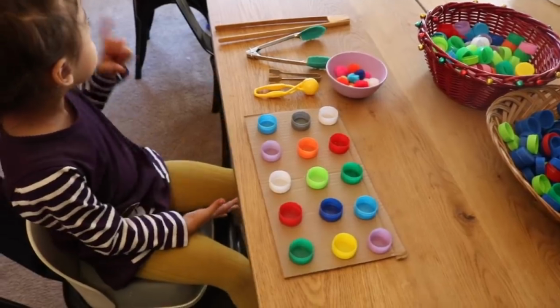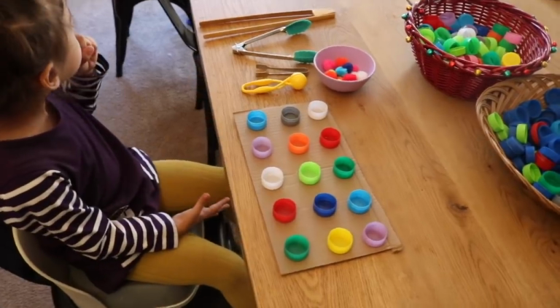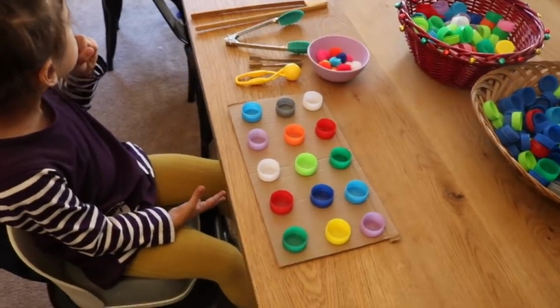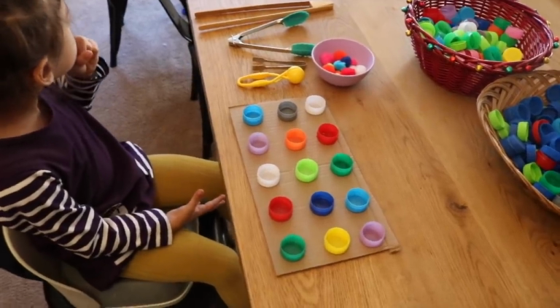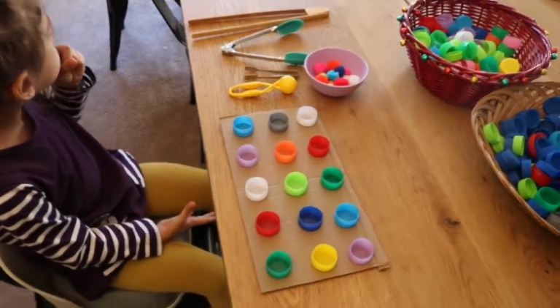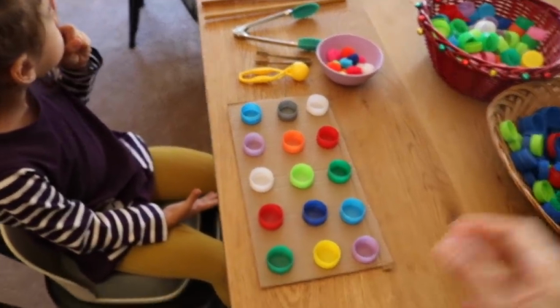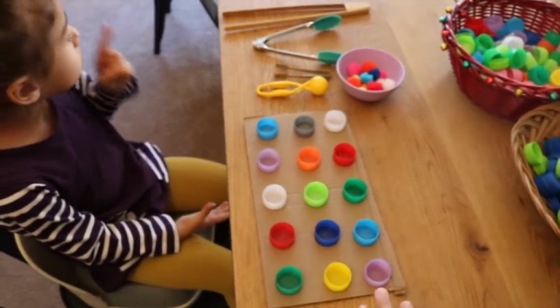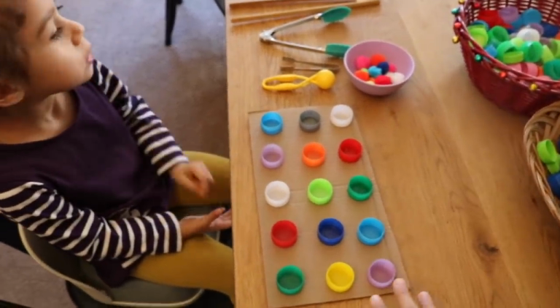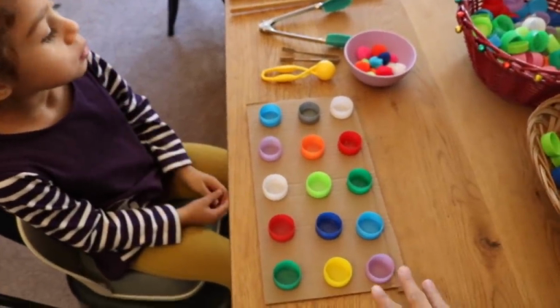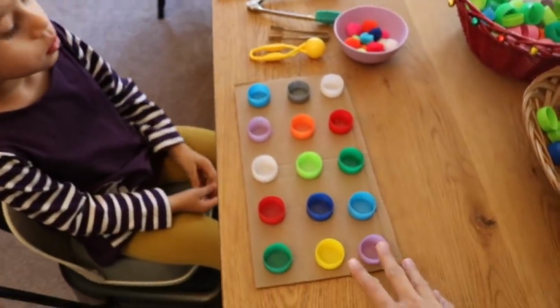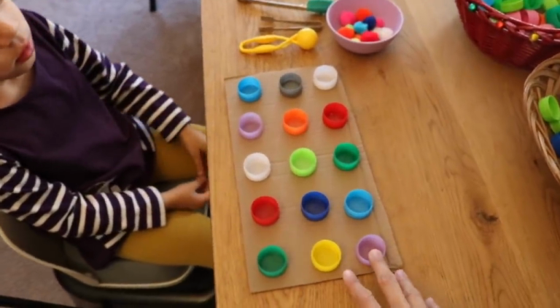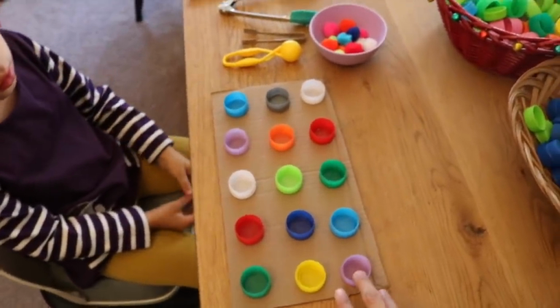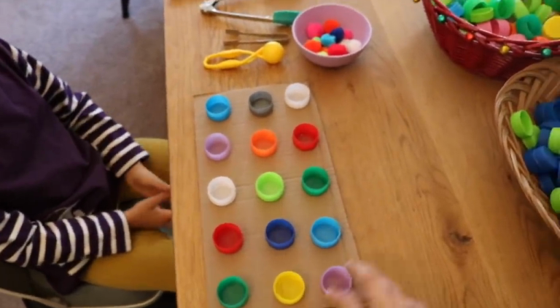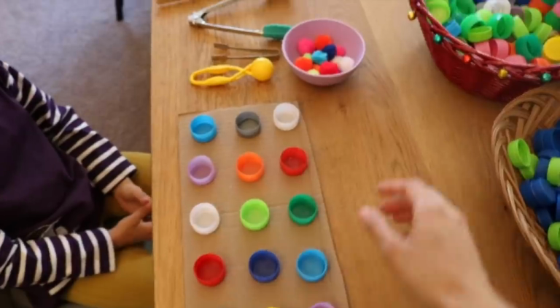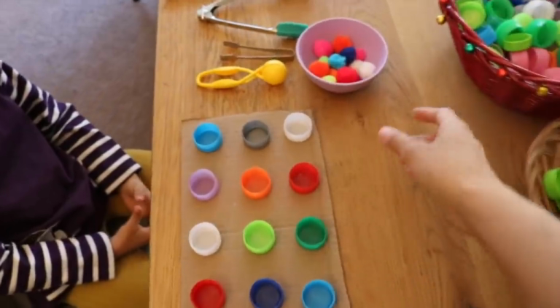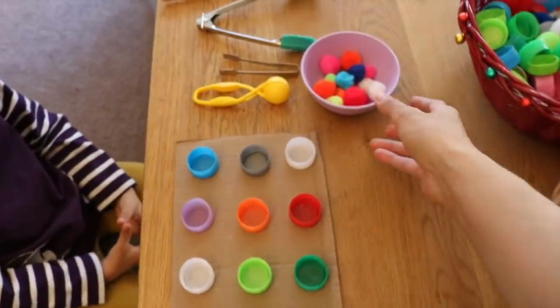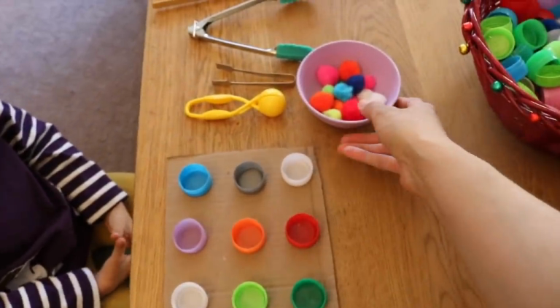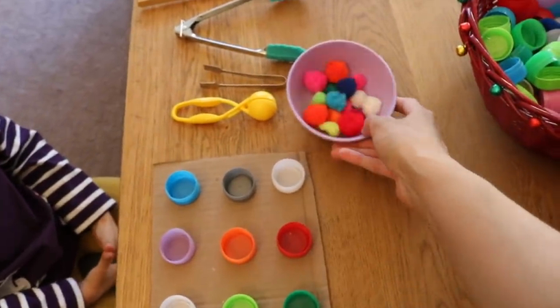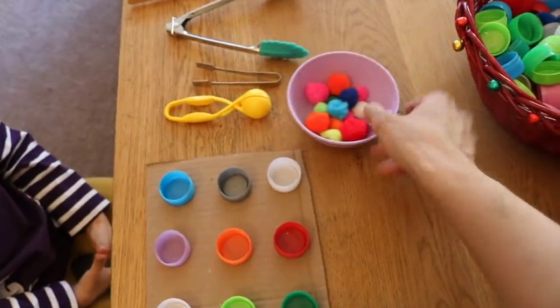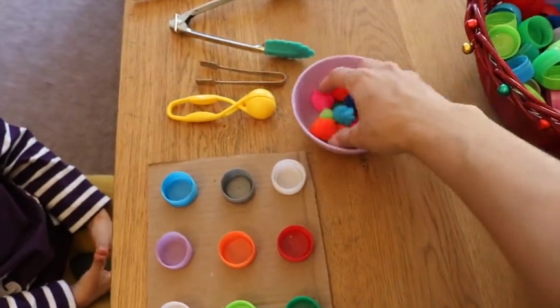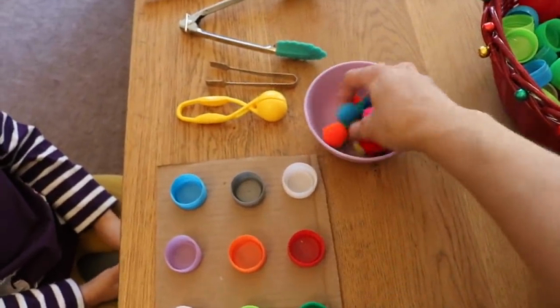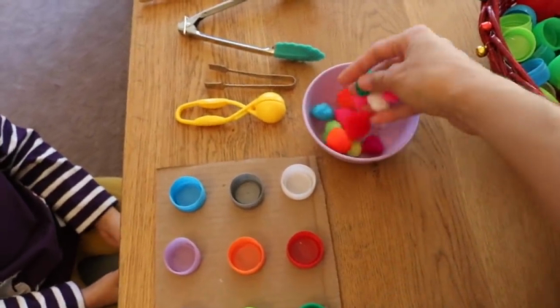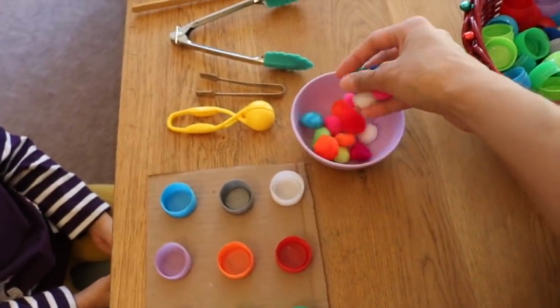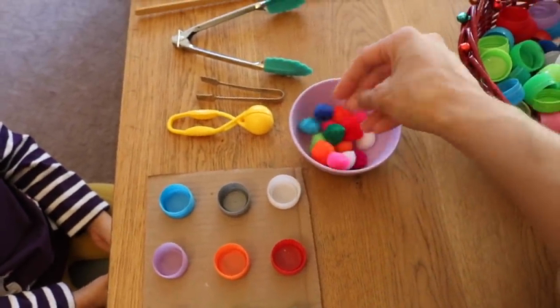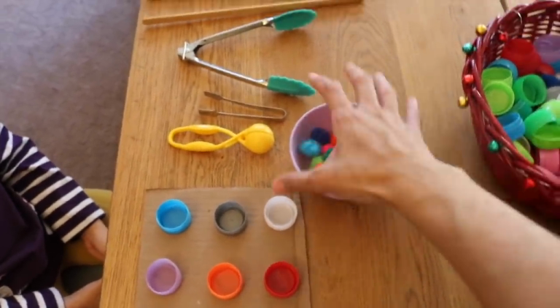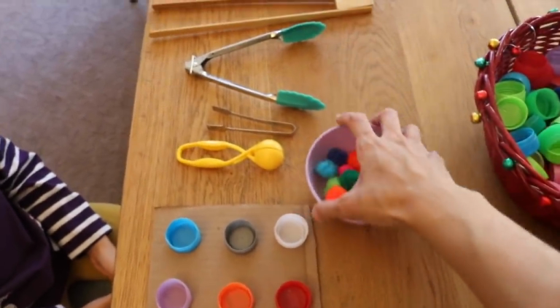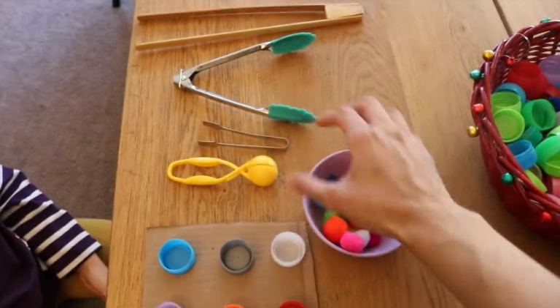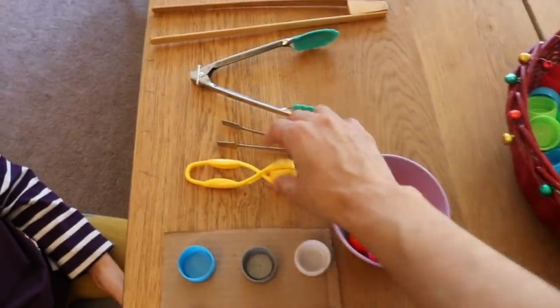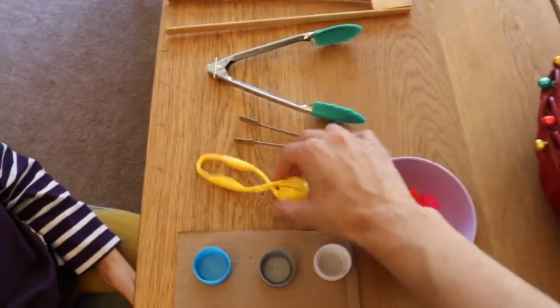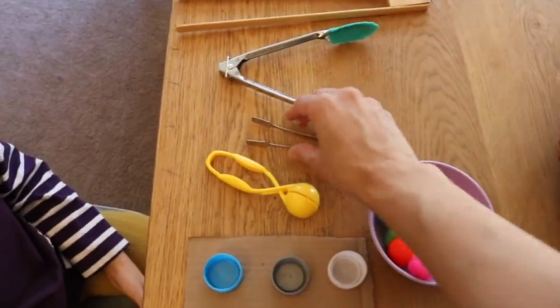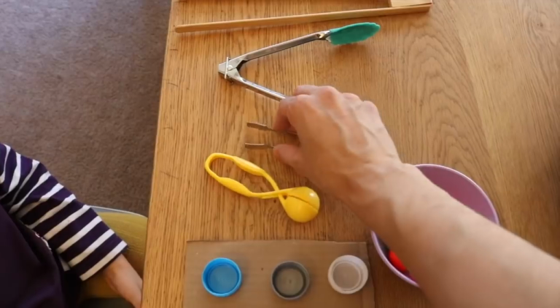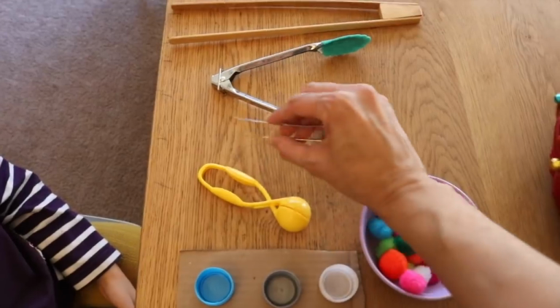This first activity is a pom-pom transfer activity. For this activity you will need some pom-poms, which you can get at your local craft store. You're also going to need some tongs or tweezers.